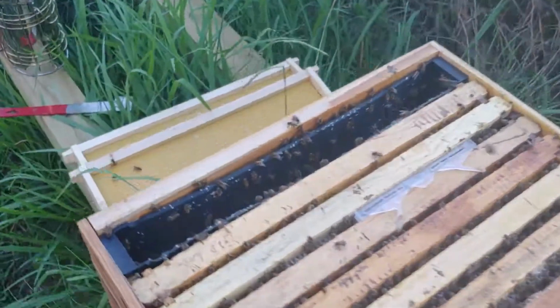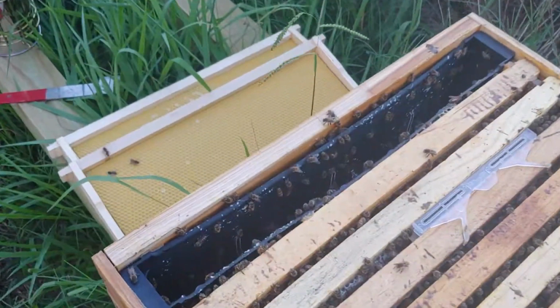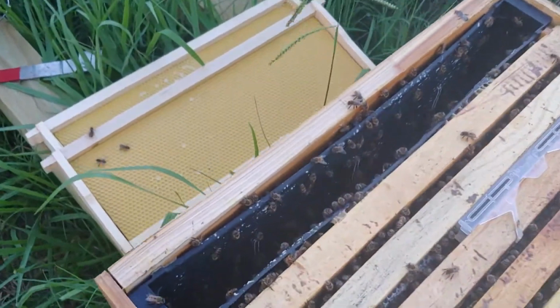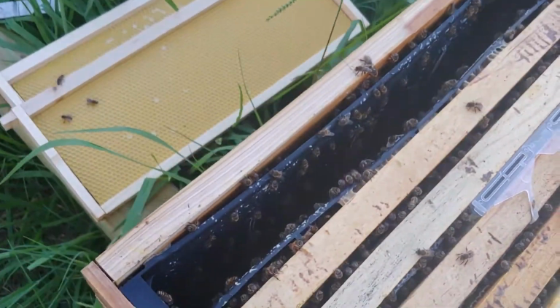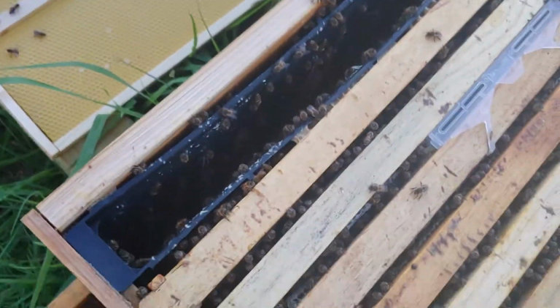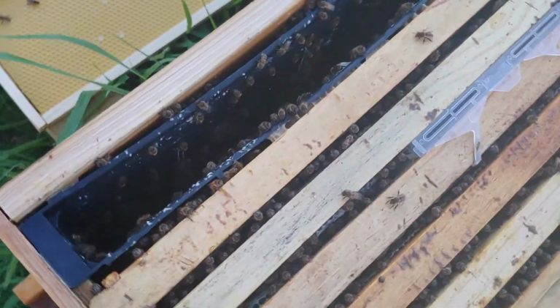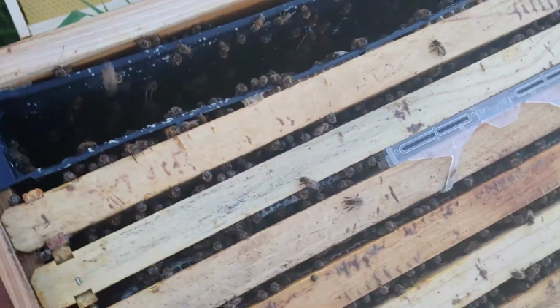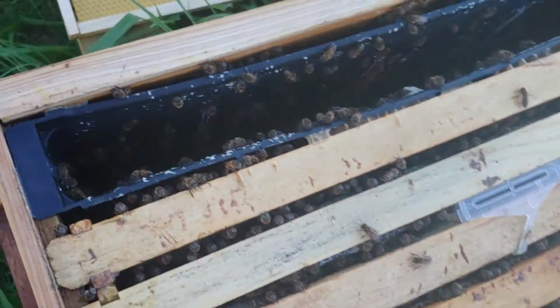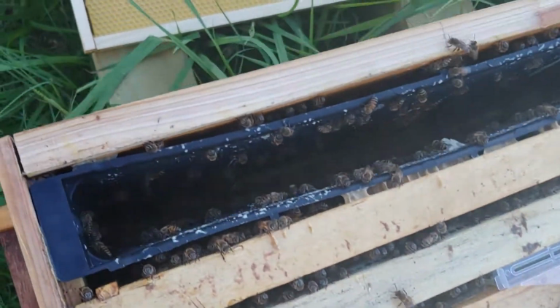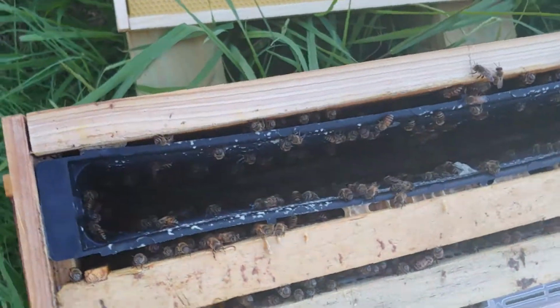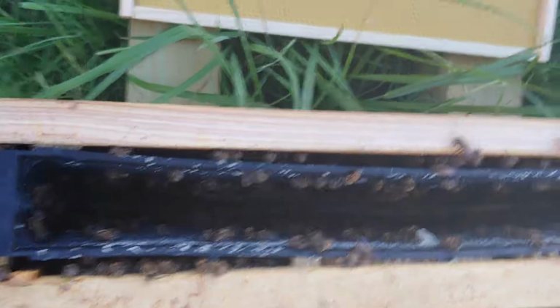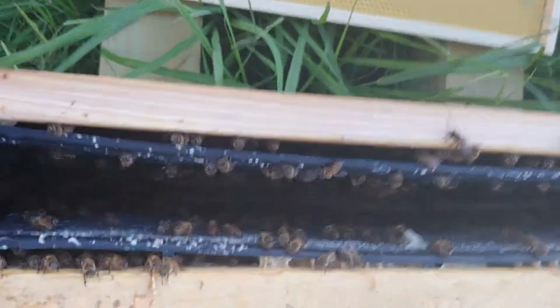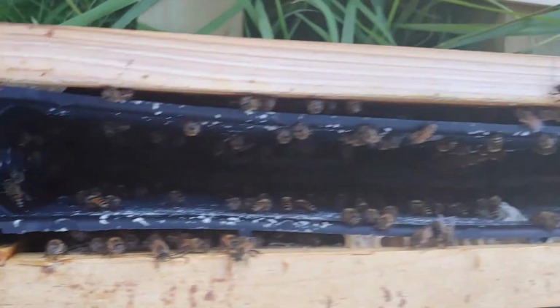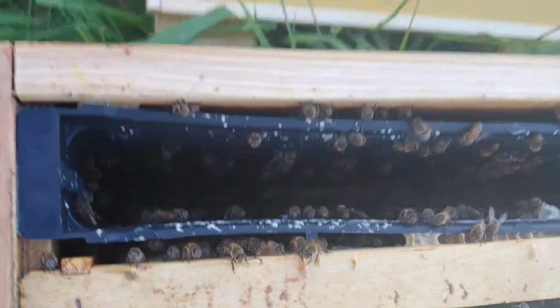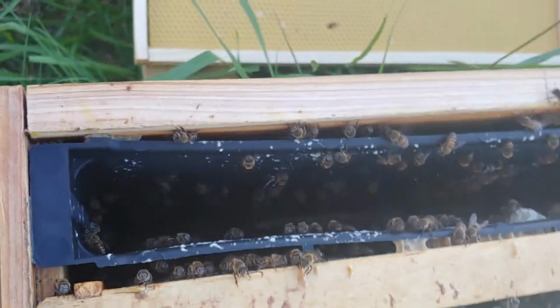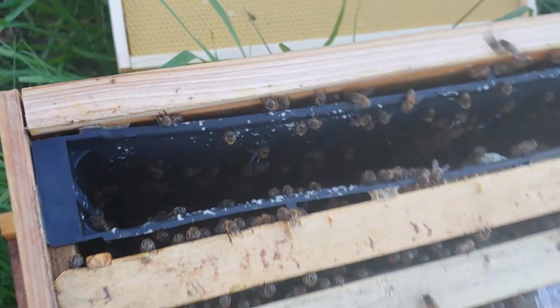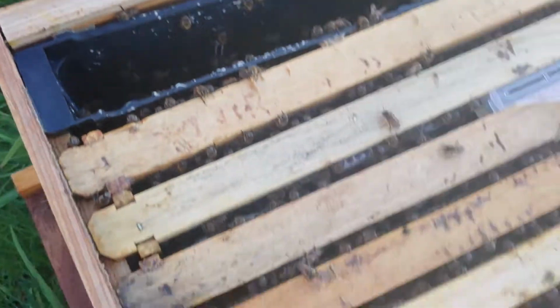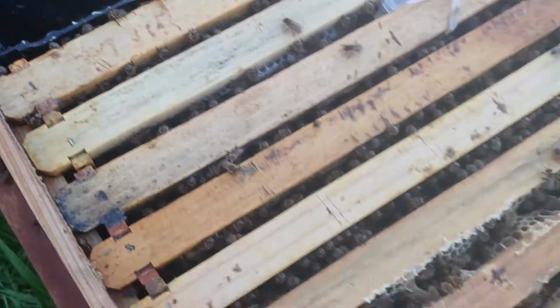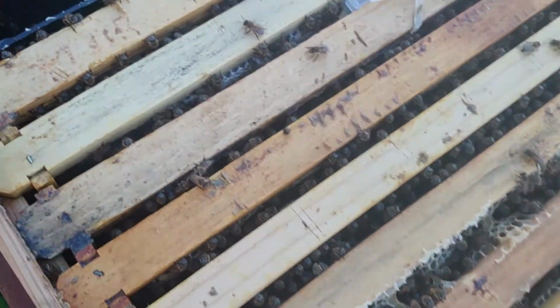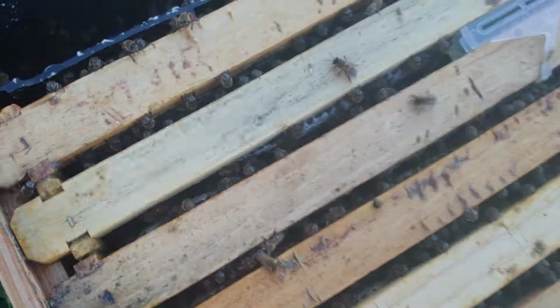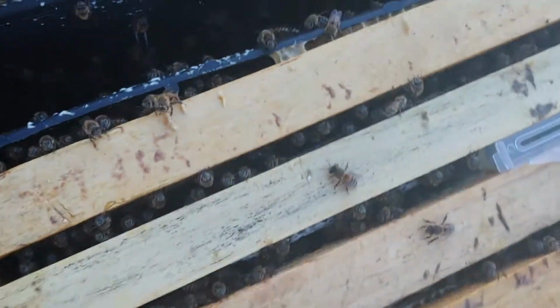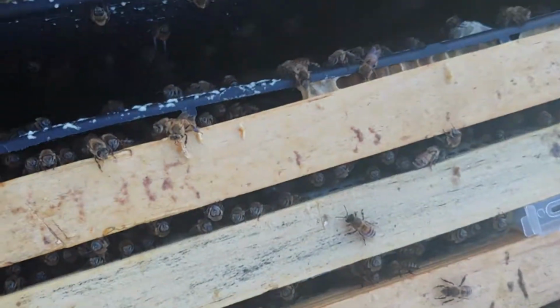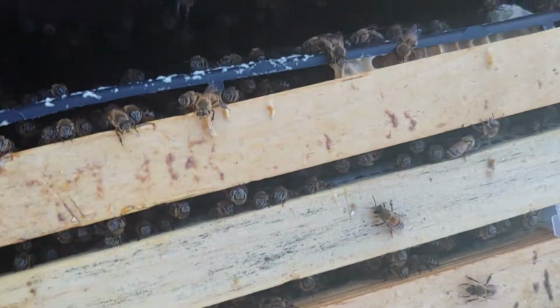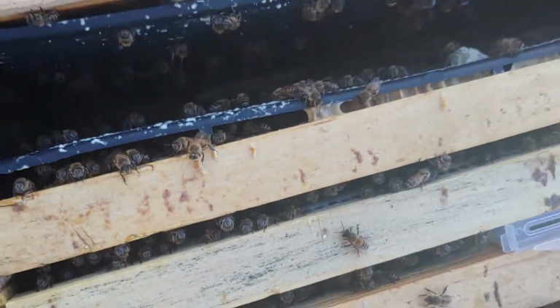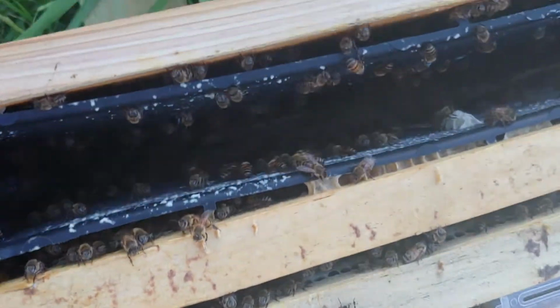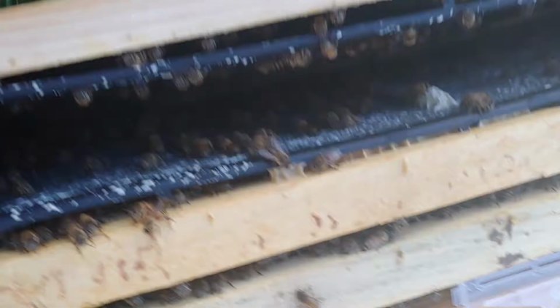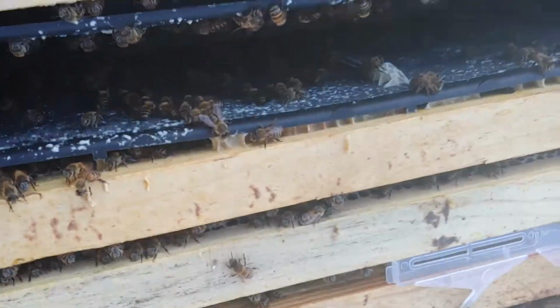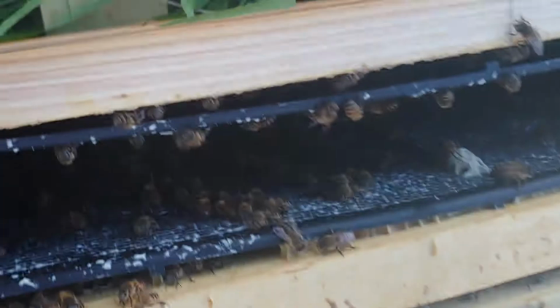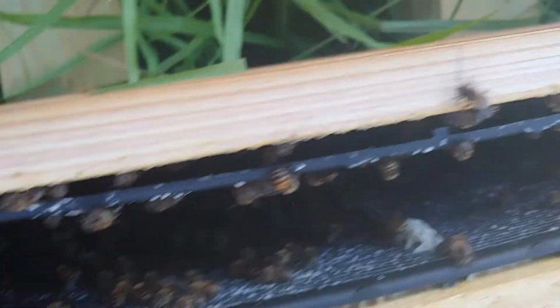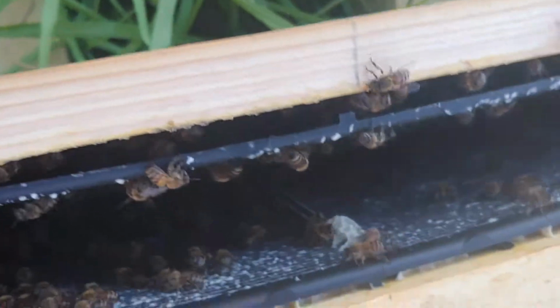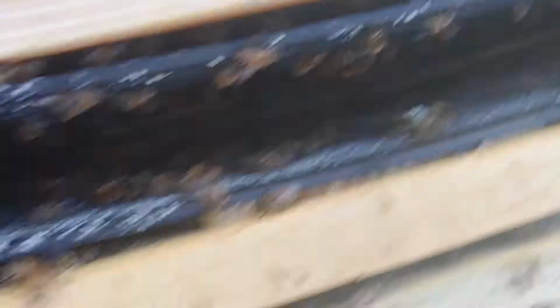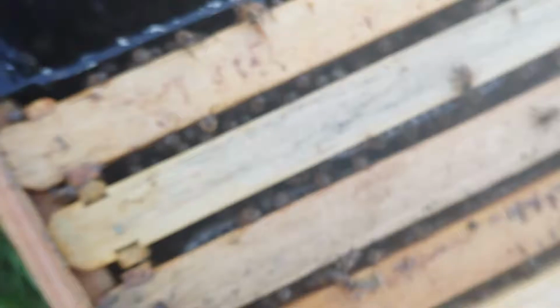Here's the other in-hive feeder that we are going to remove, but they have sucked it dry. They've even built out inside of it — you see that comb in there?